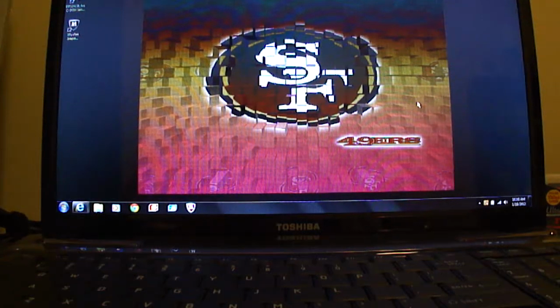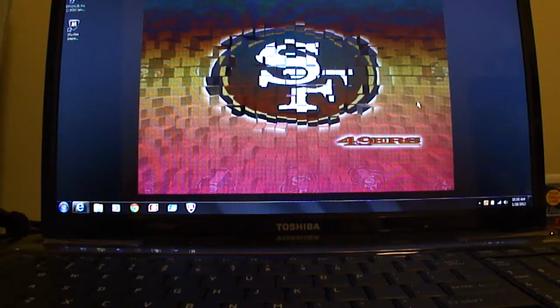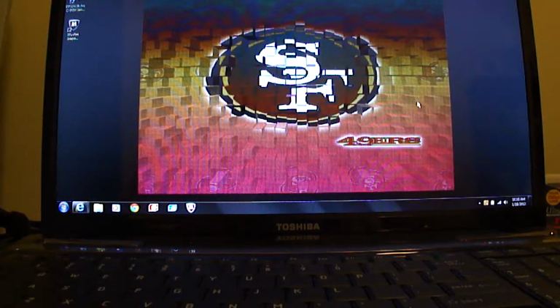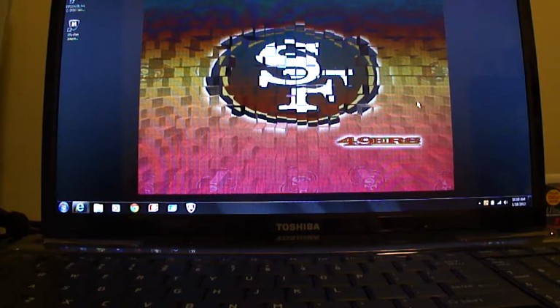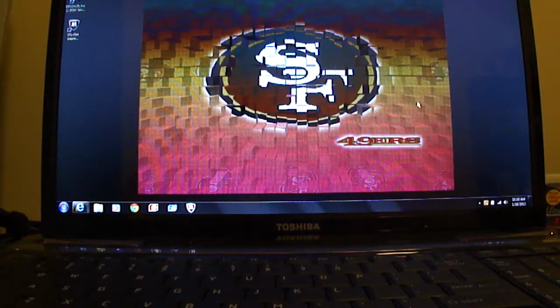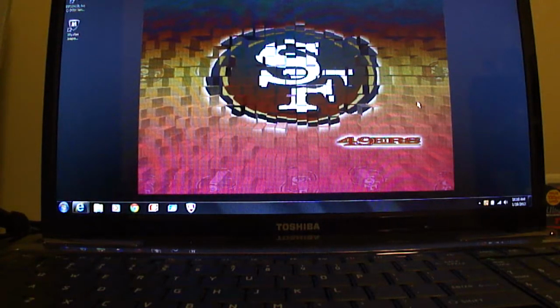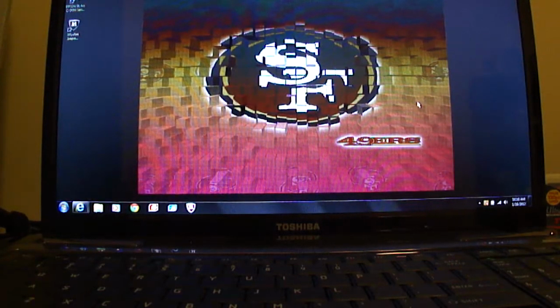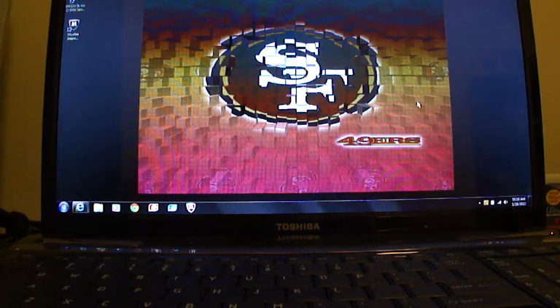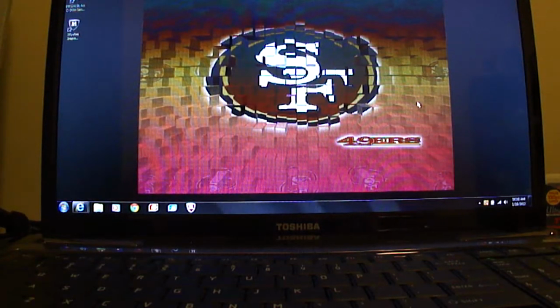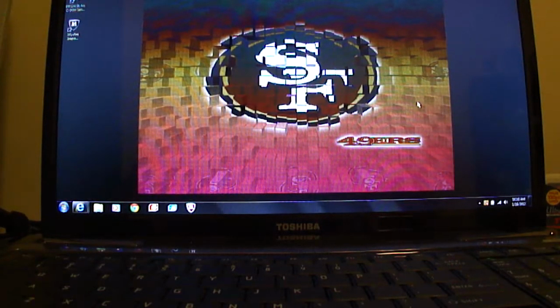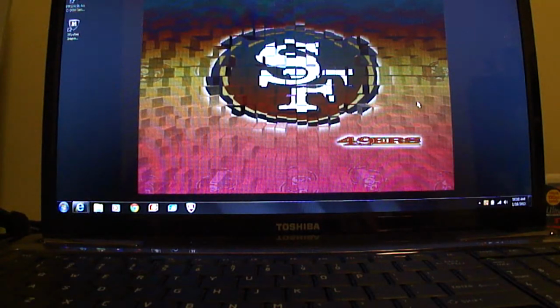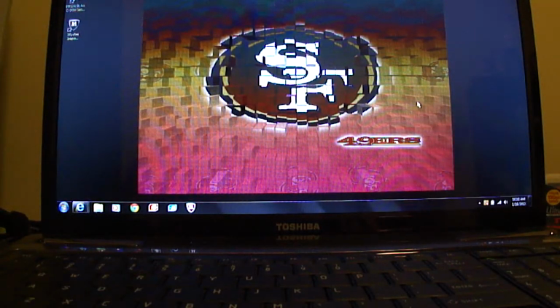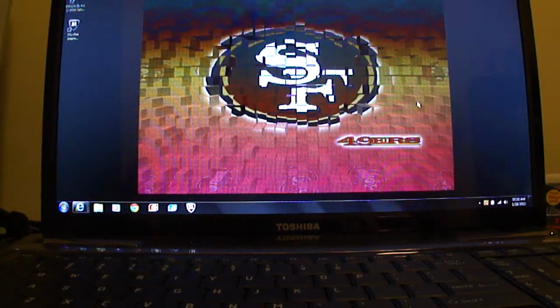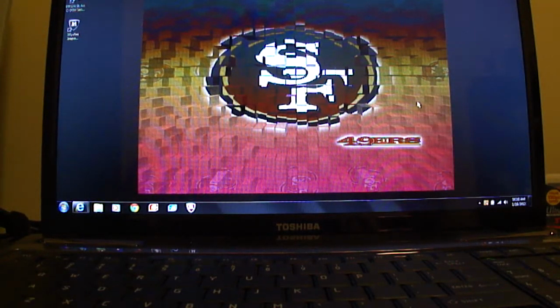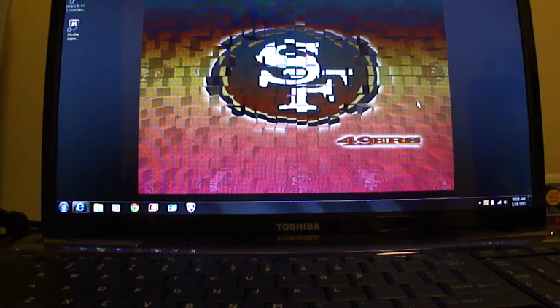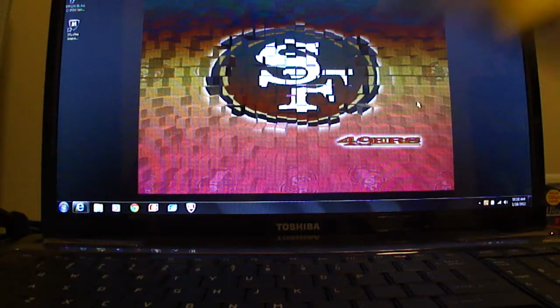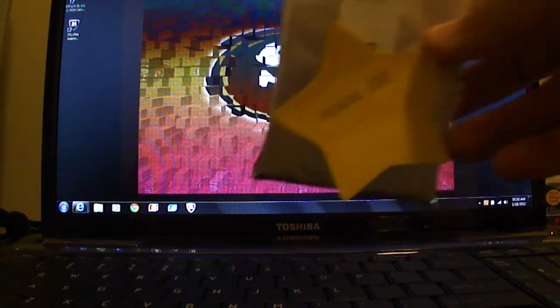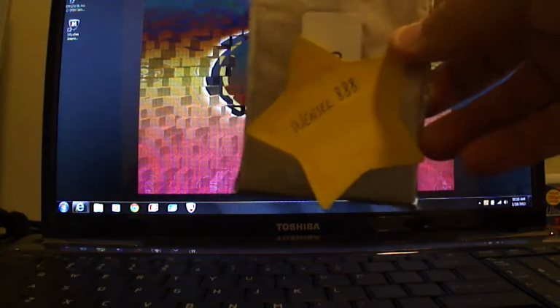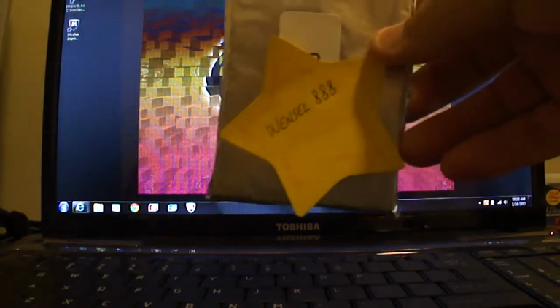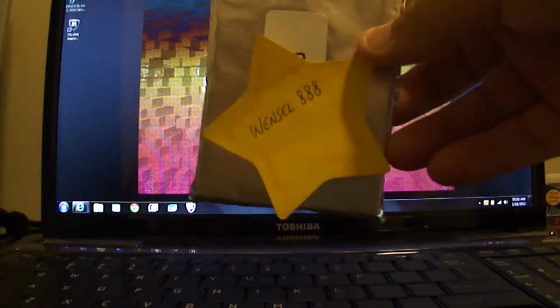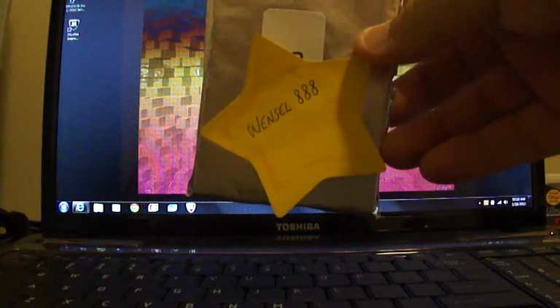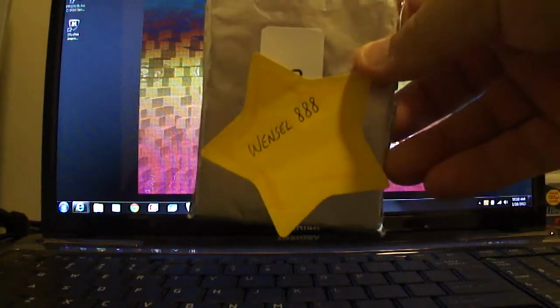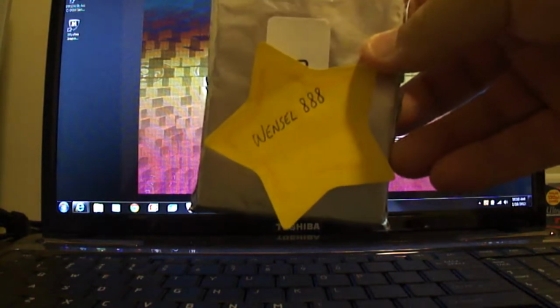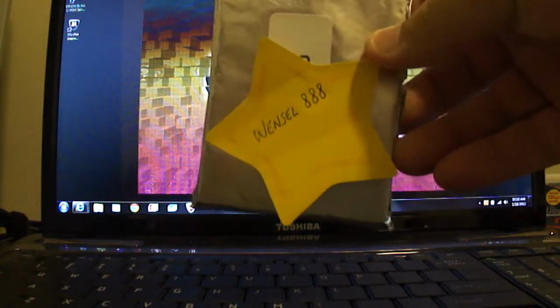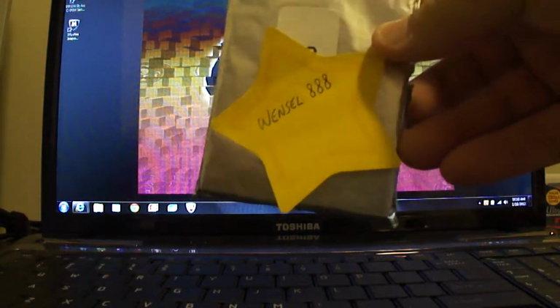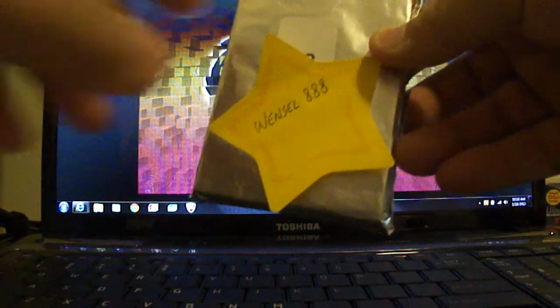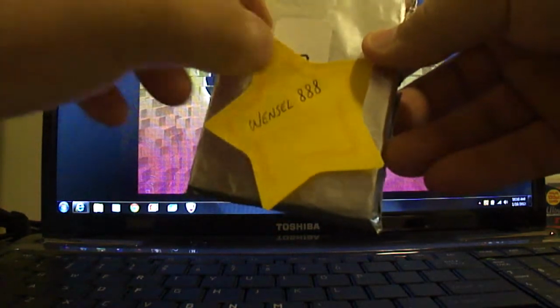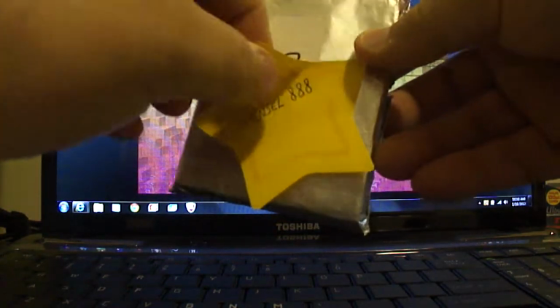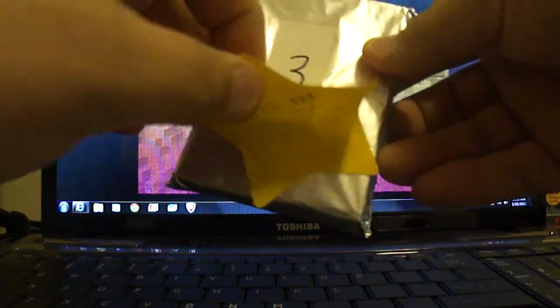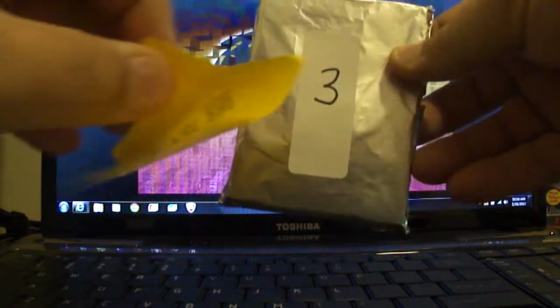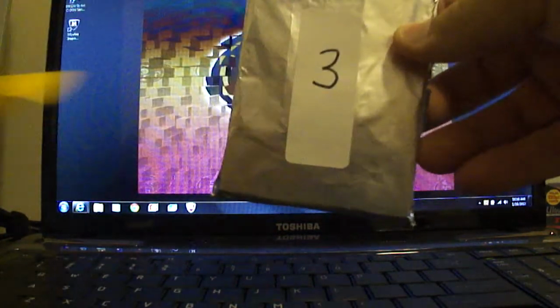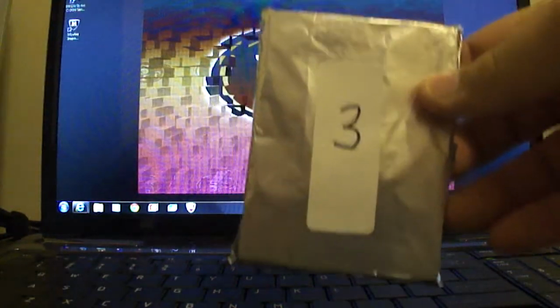Hey guys, coming back with another mystery pack. I'll have 10 left after I do this one. OneSalt888 is going to get pack 3.